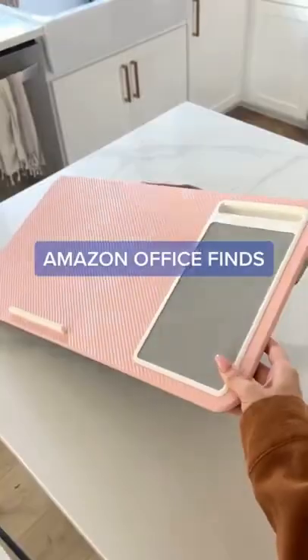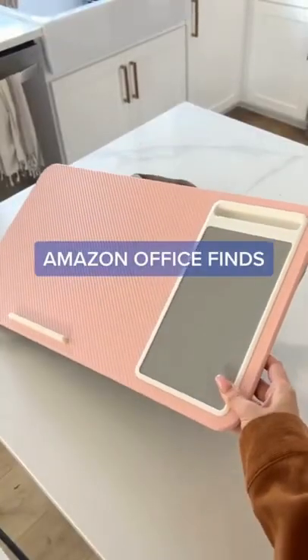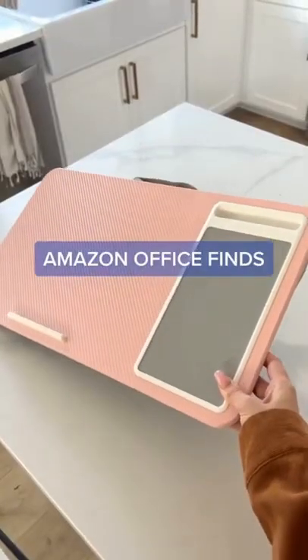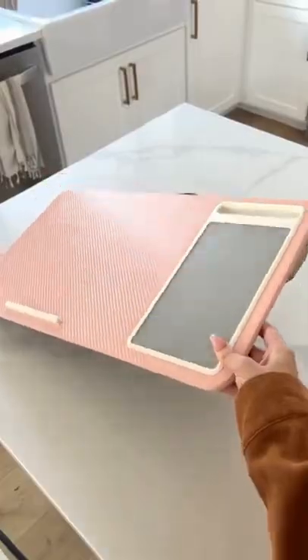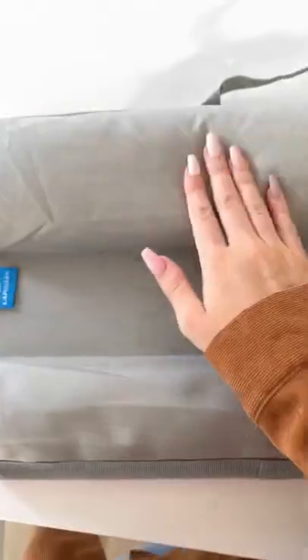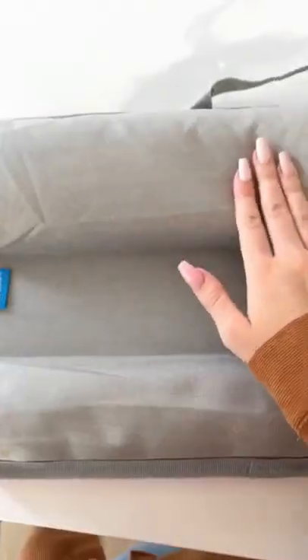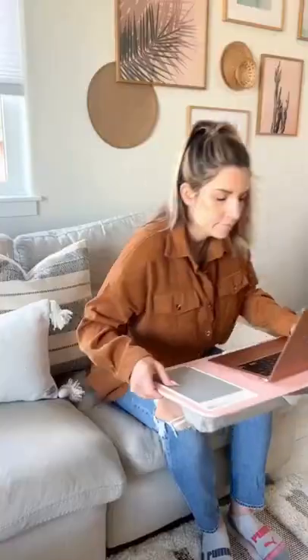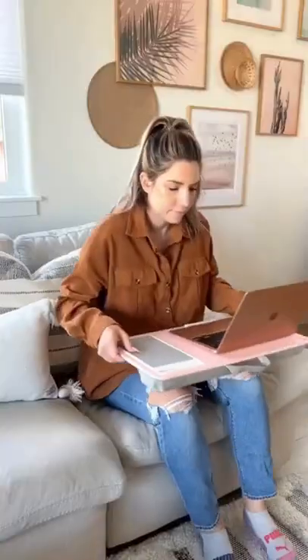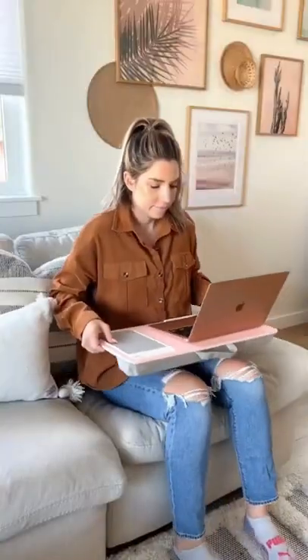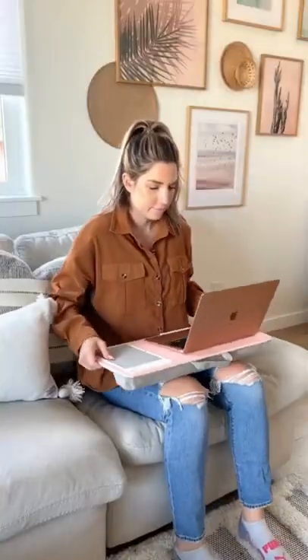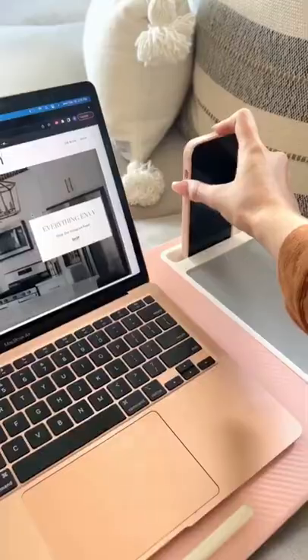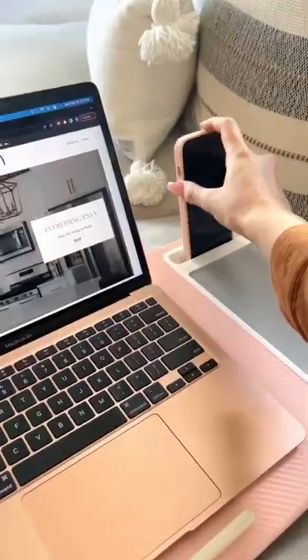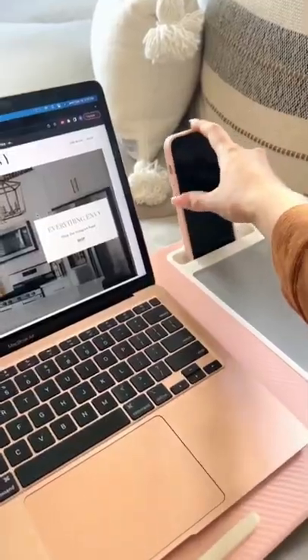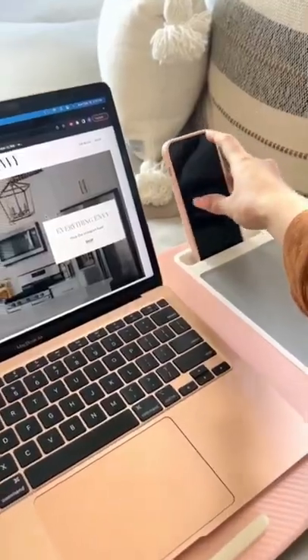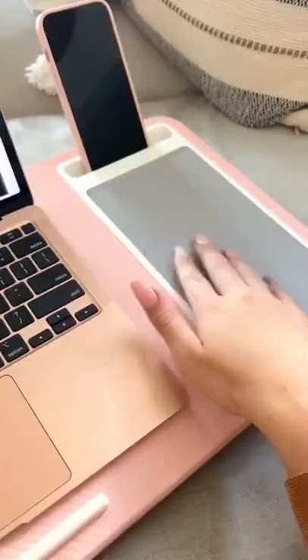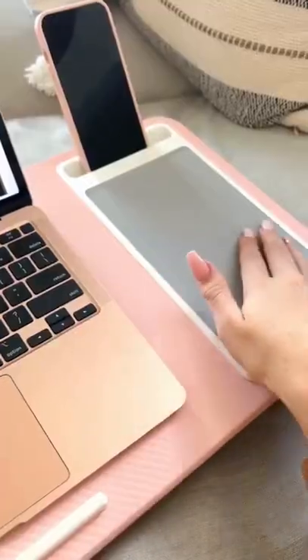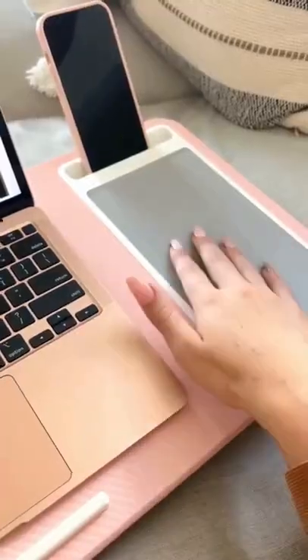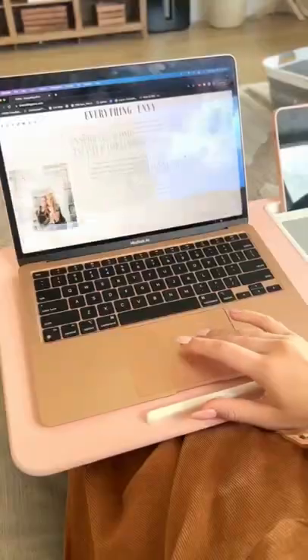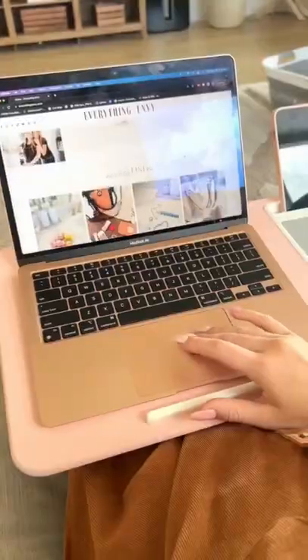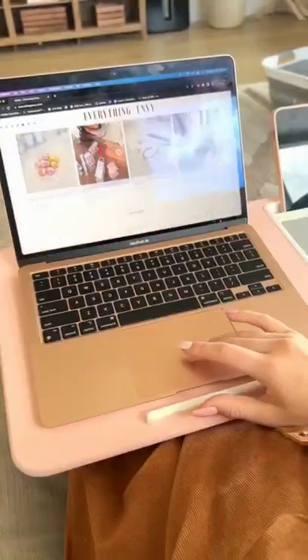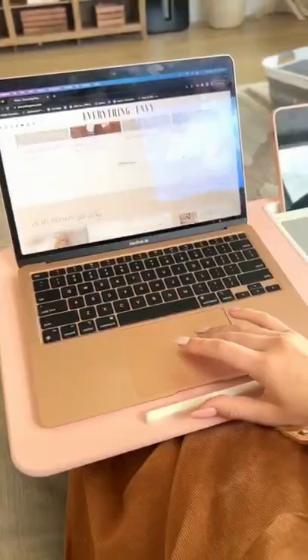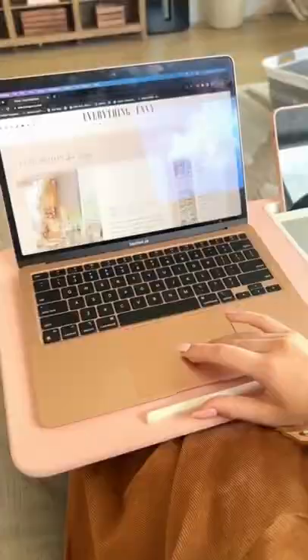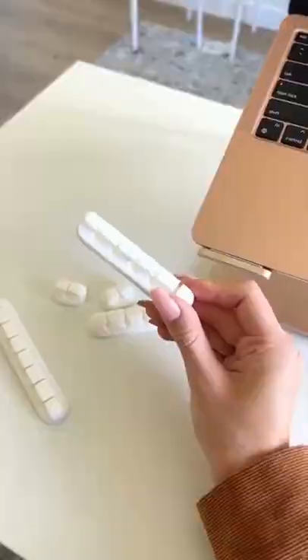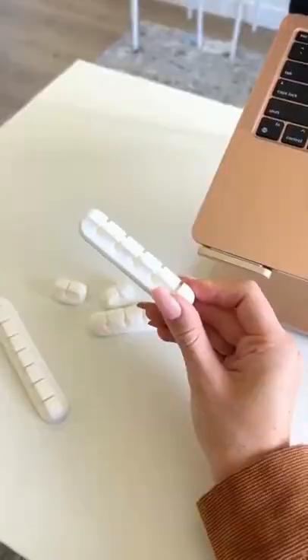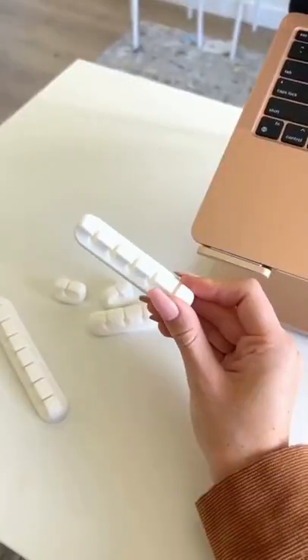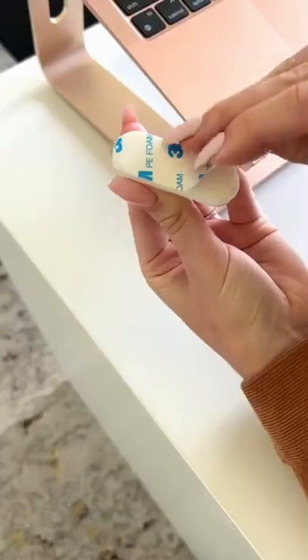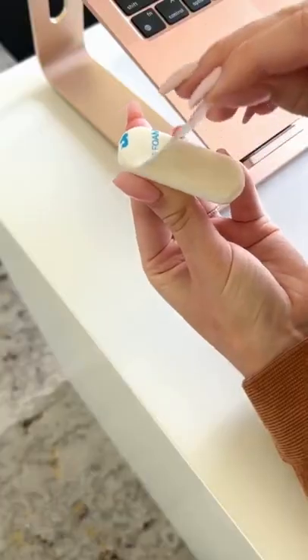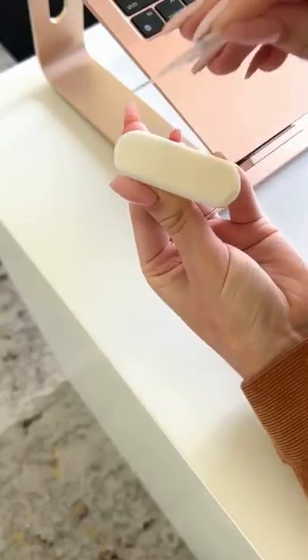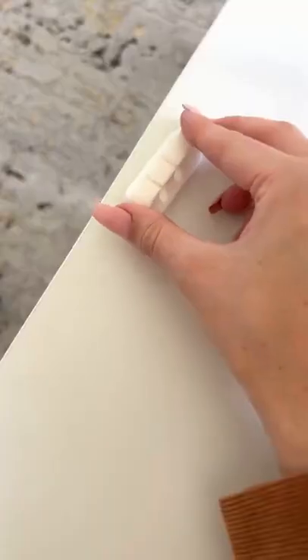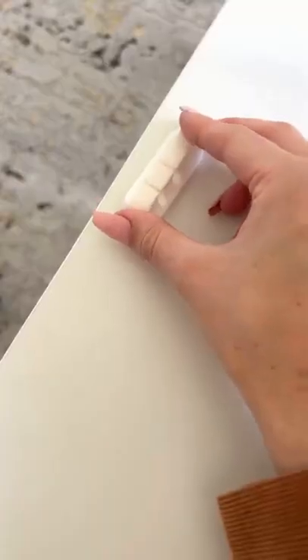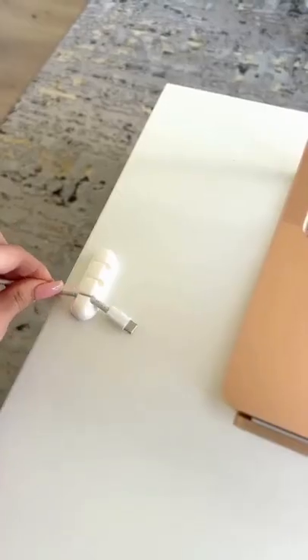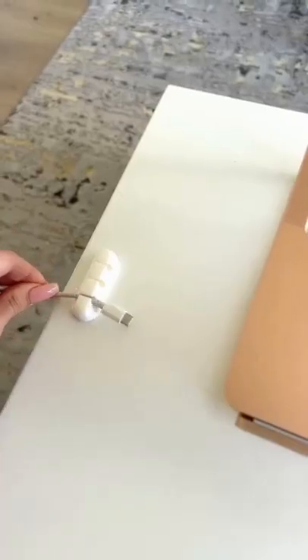Amazon office favorites. This lap desk is perfect for those that work at home, which comes with a phone slot and mouse pad for the ultimate office setup. Next up are these cord organizers that come in a pack of five.